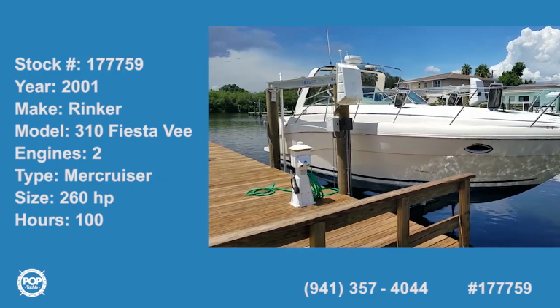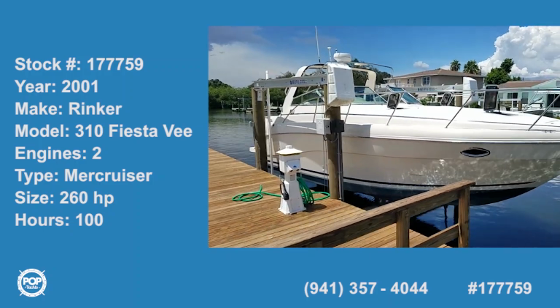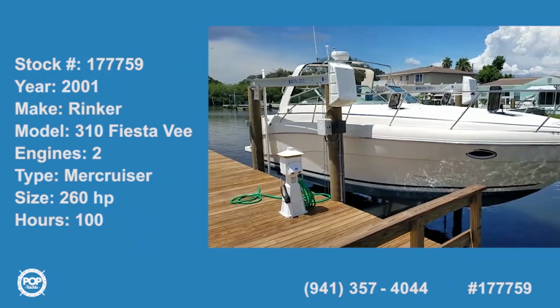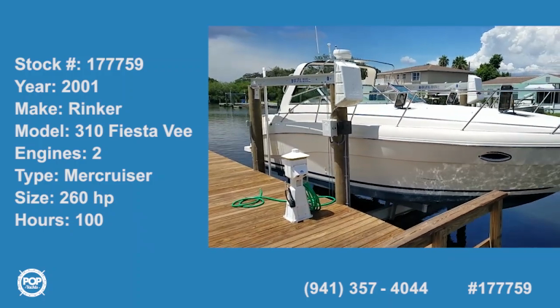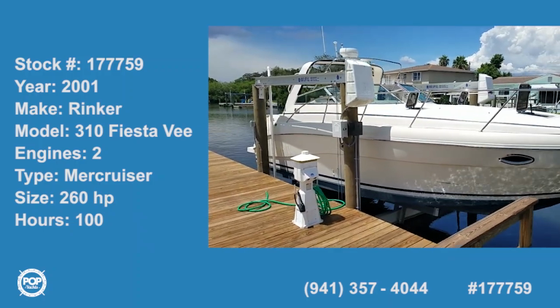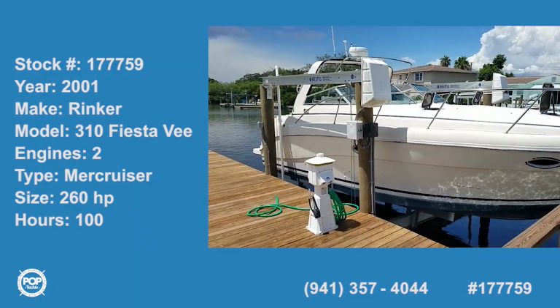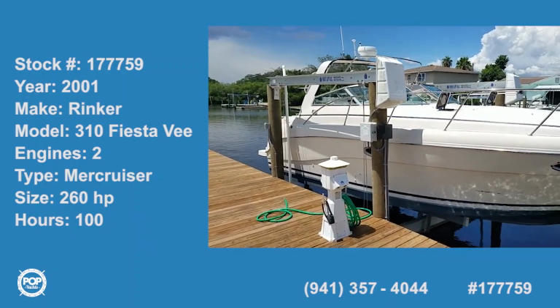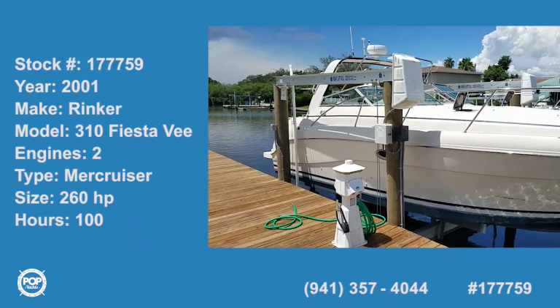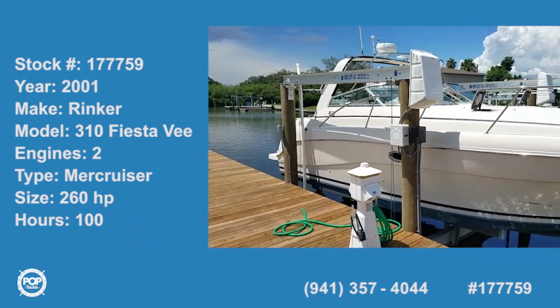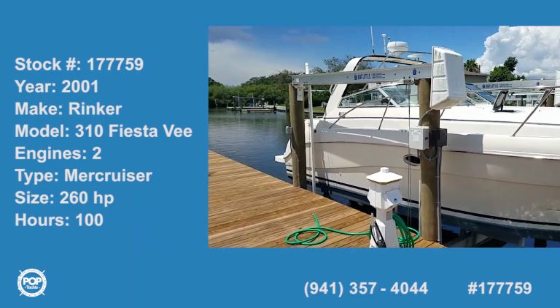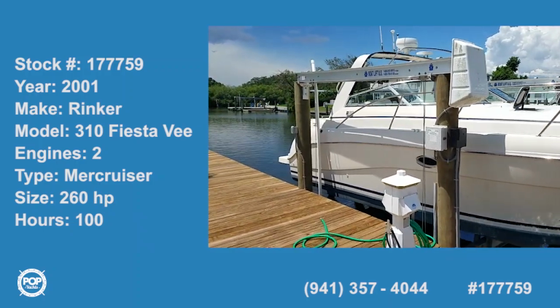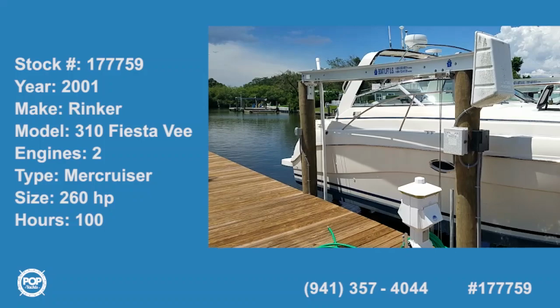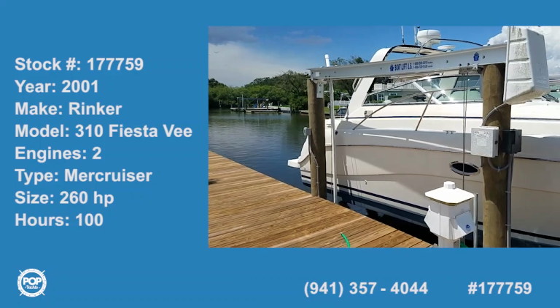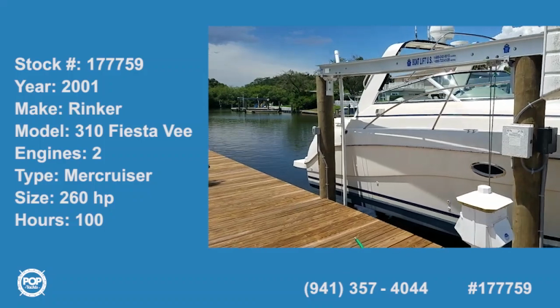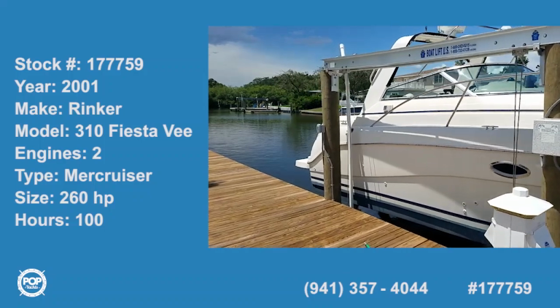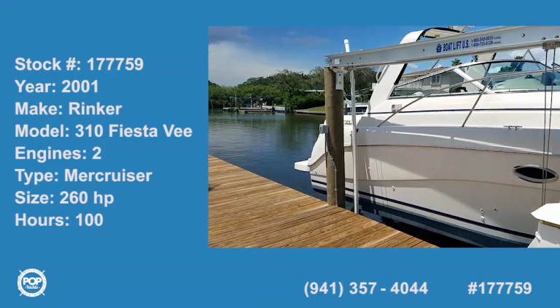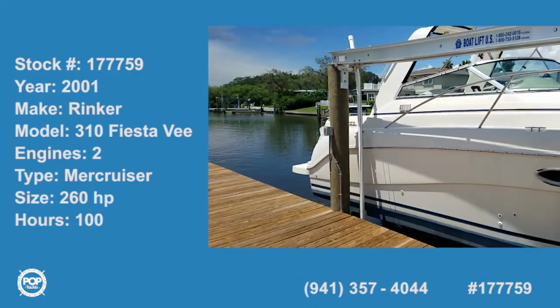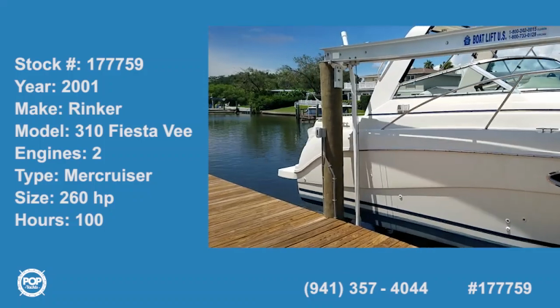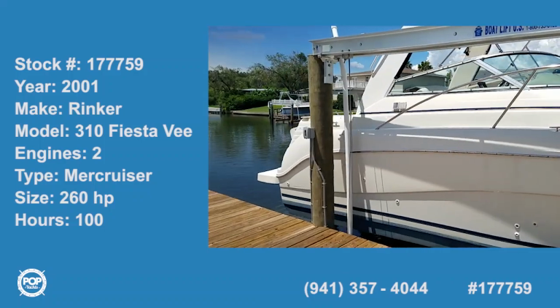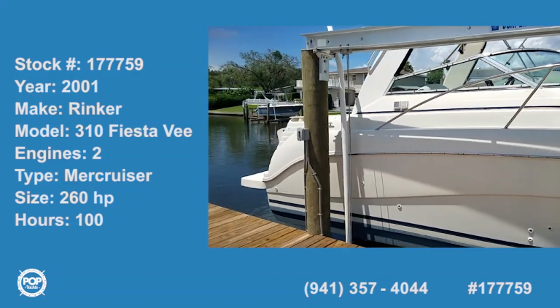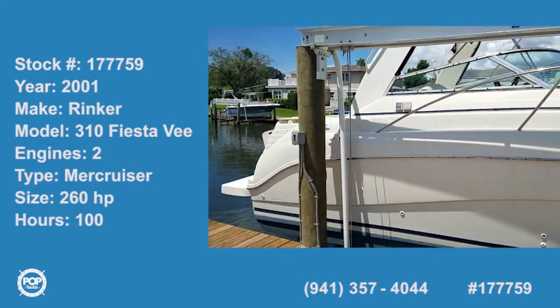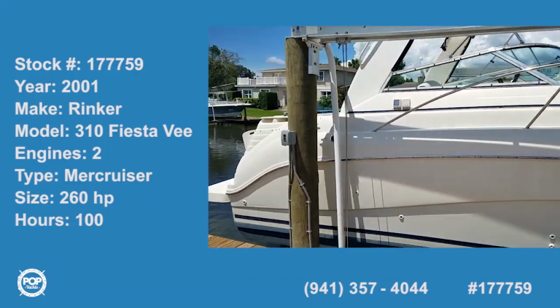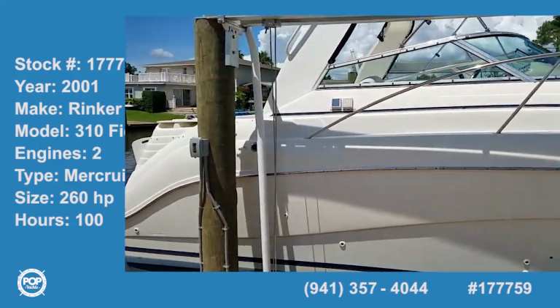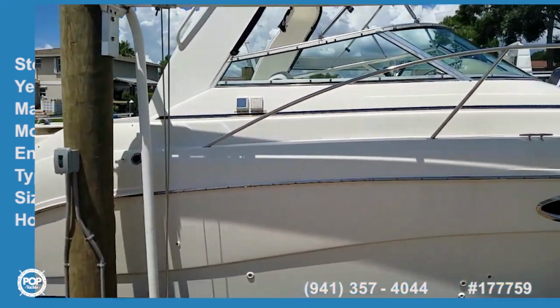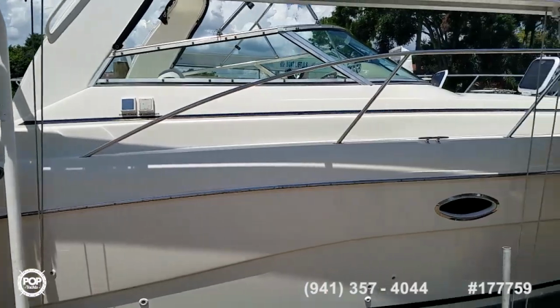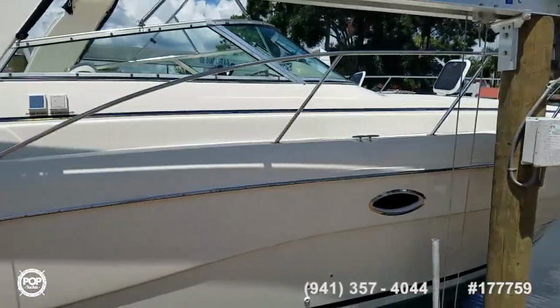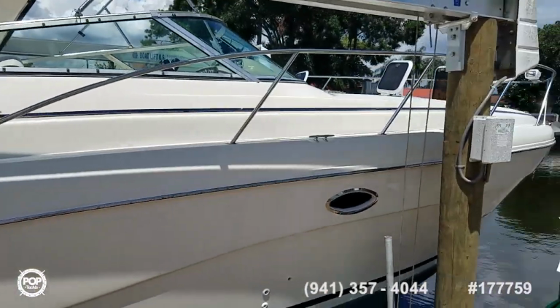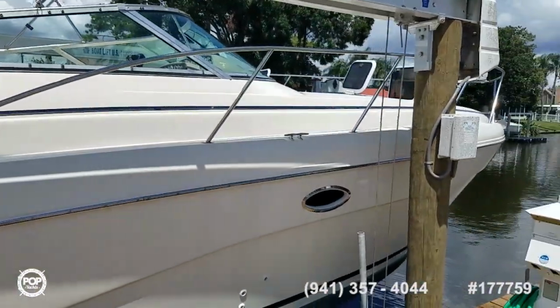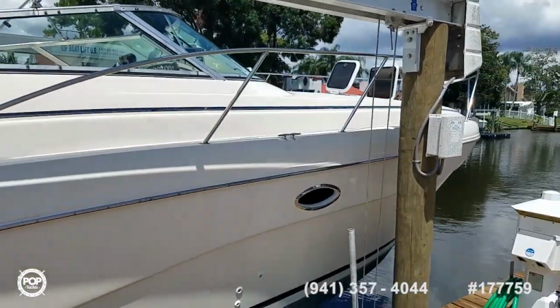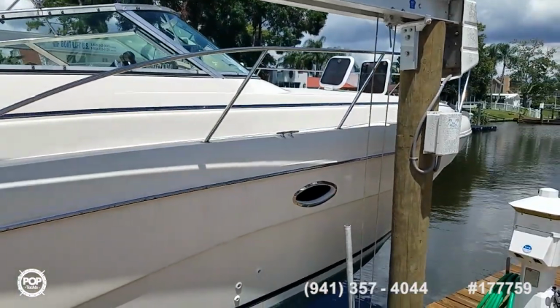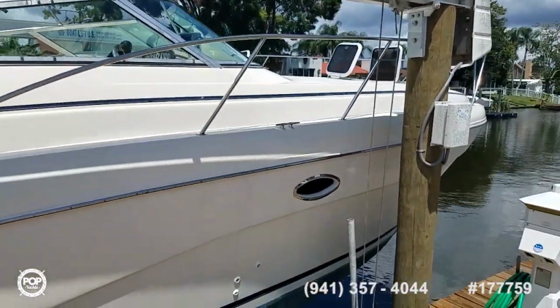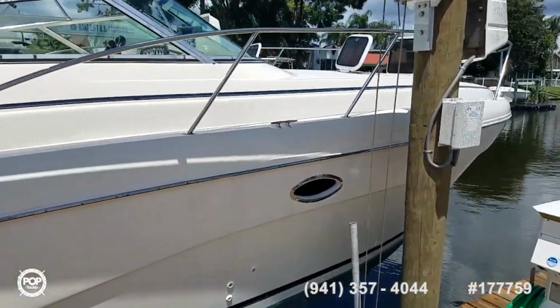Hello! Andy here with Pop Yachts. We've got a 2001 Rinker. This is the 310 Fiesta V — a great mid-size express cruiser.